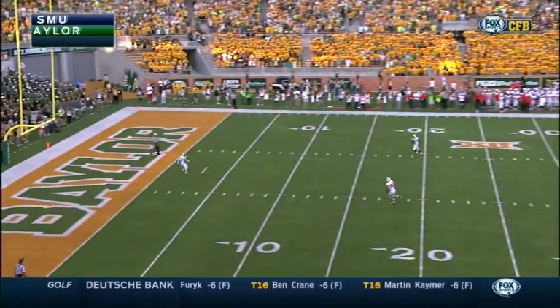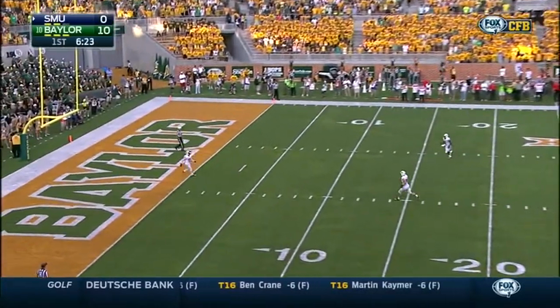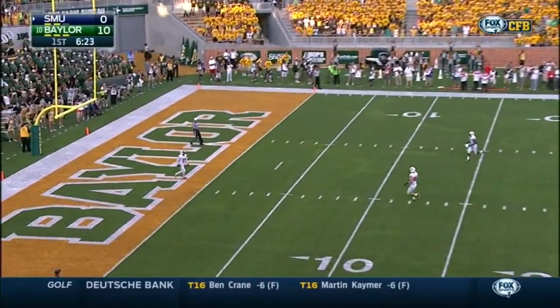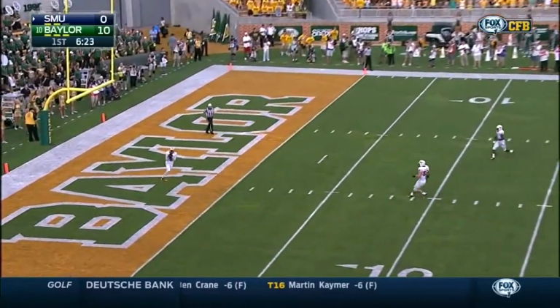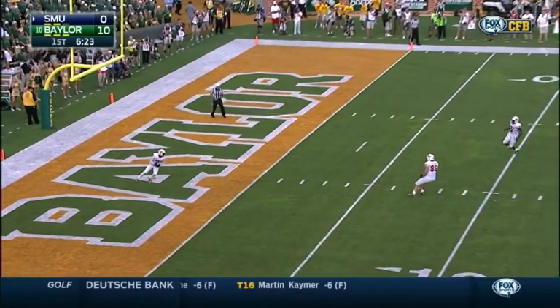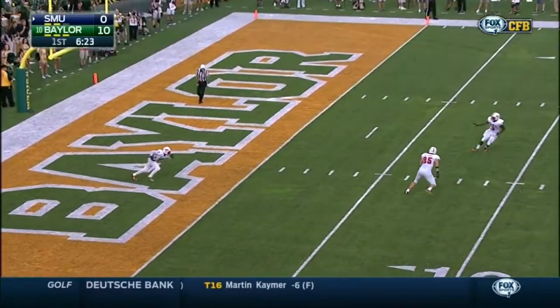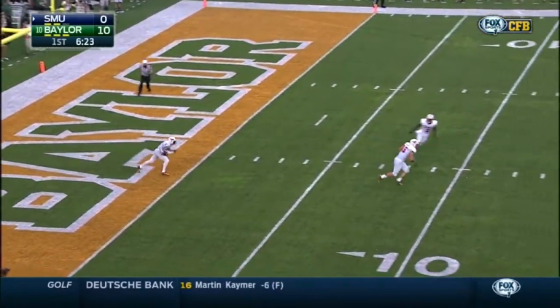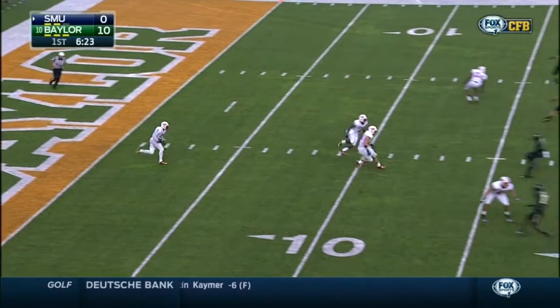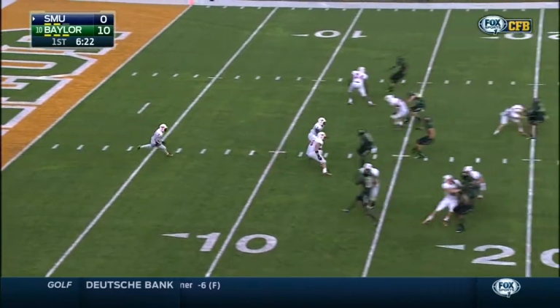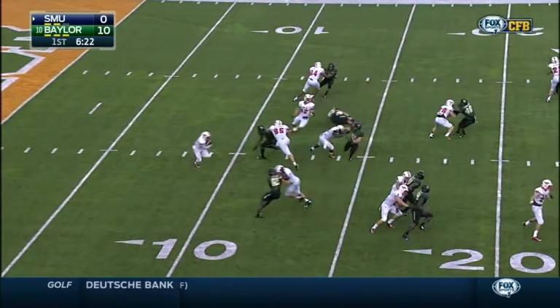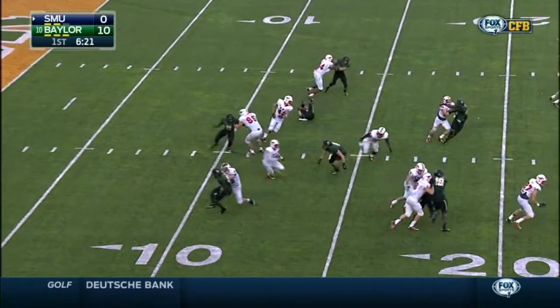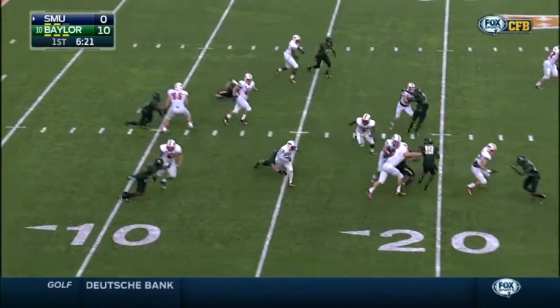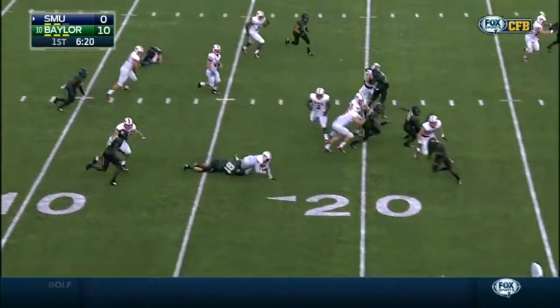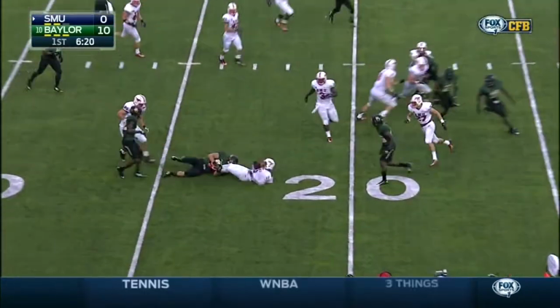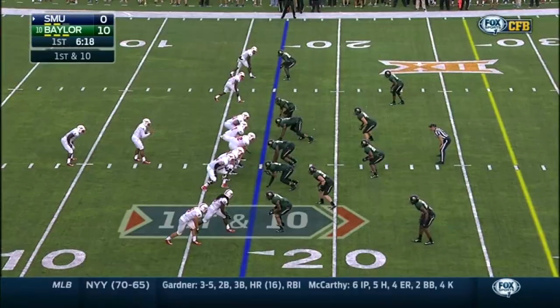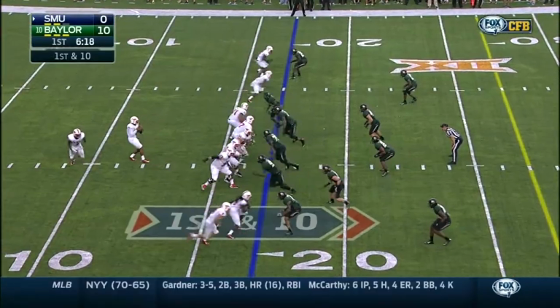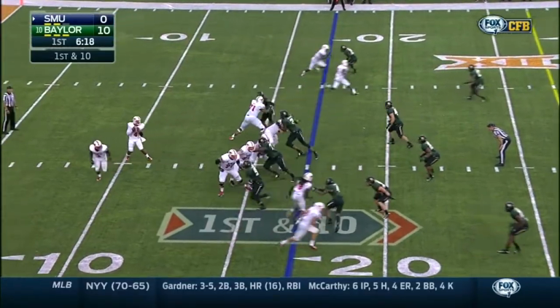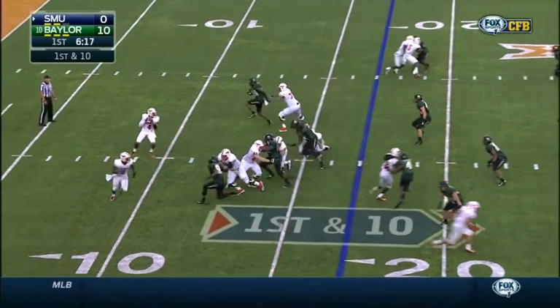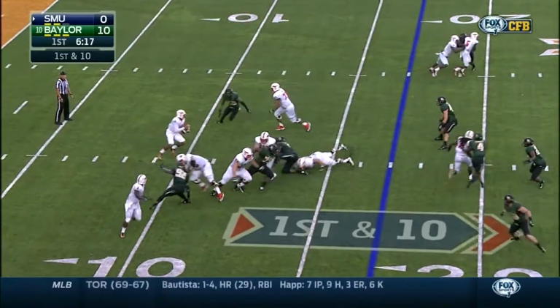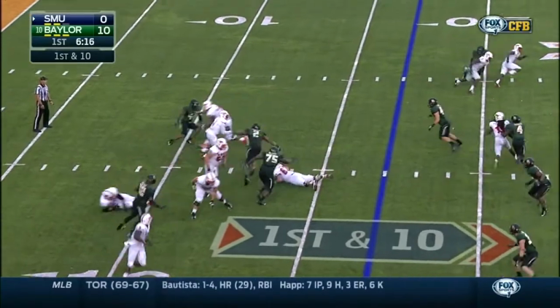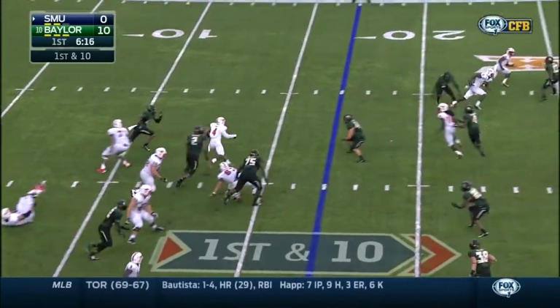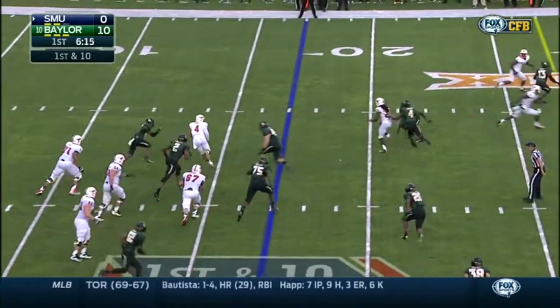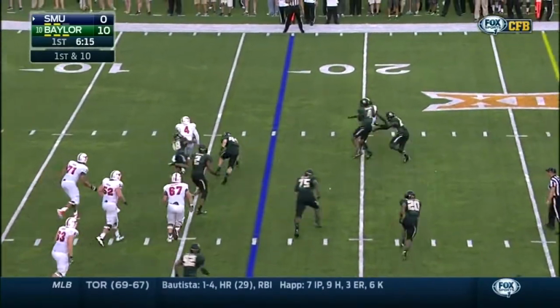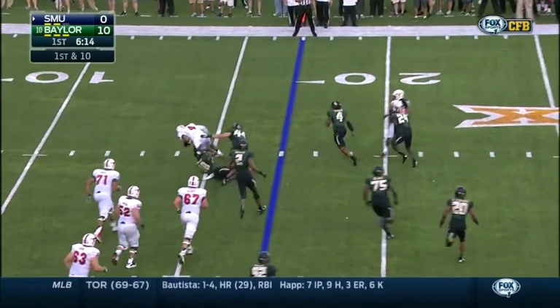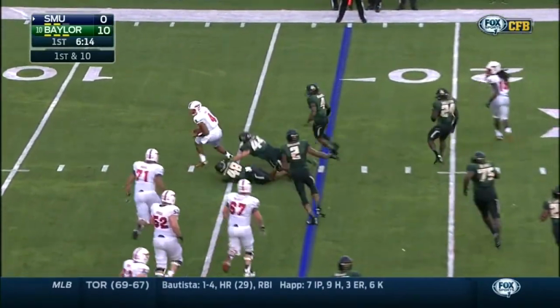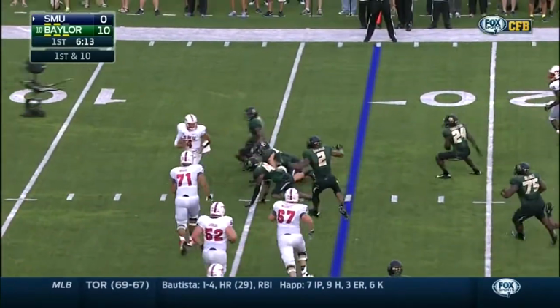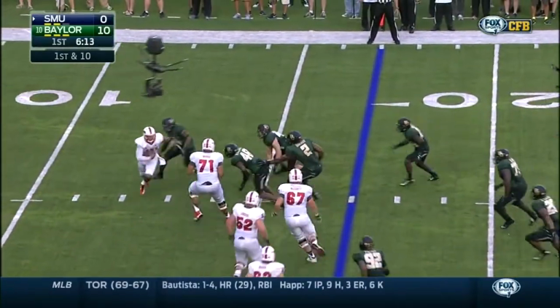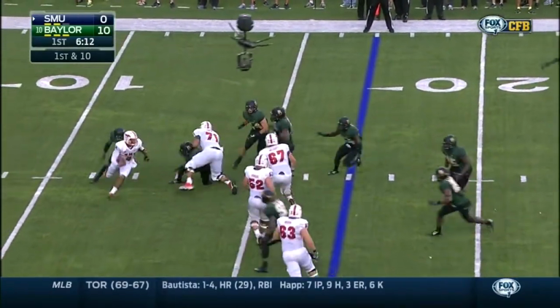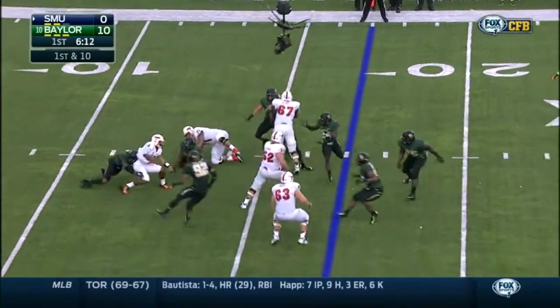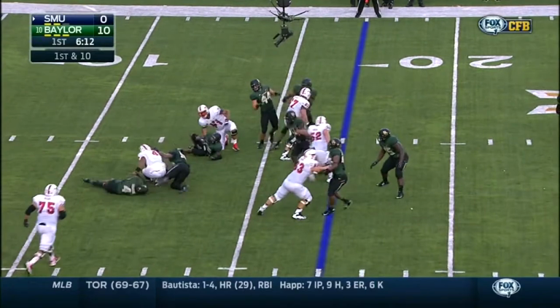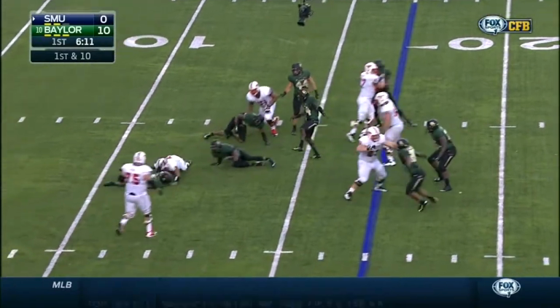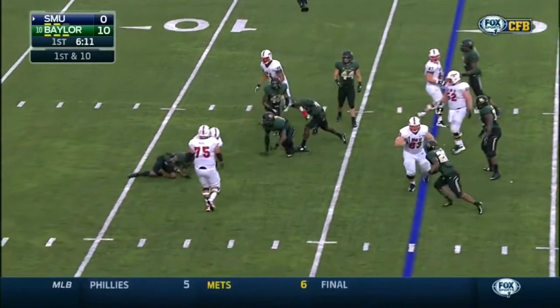Again Deion Sanders Jr. was parked at the ten yard line before the kick, so he's retreating to catch it in the end zone. Collapsing pocket has him scrambling — somehow stays on his feet, but then goes down.